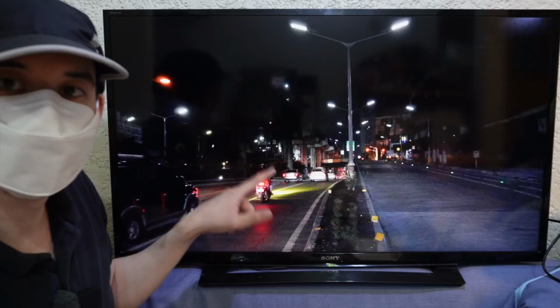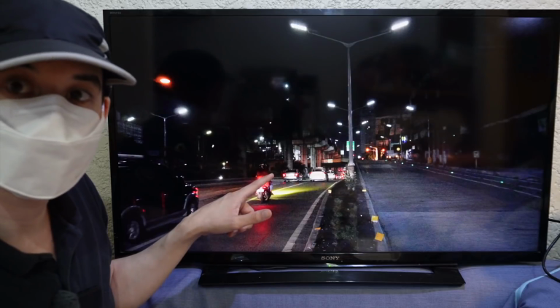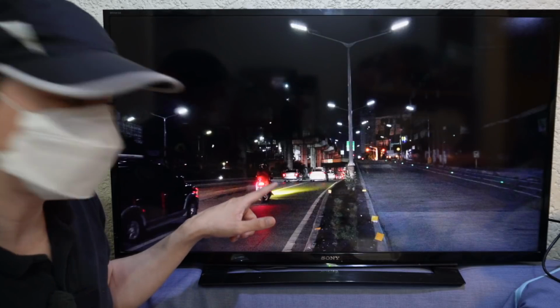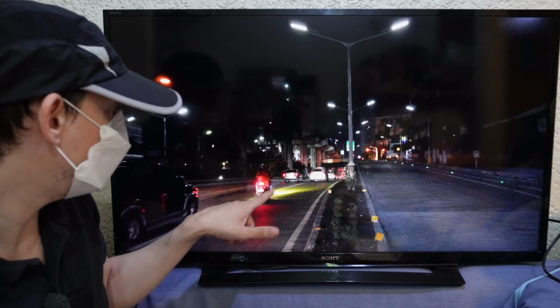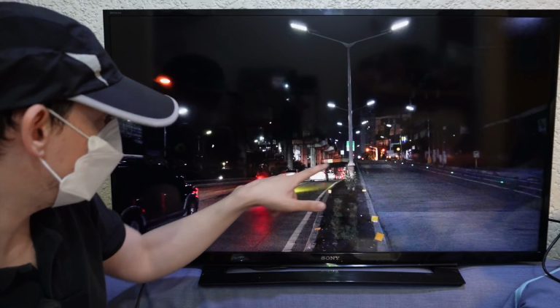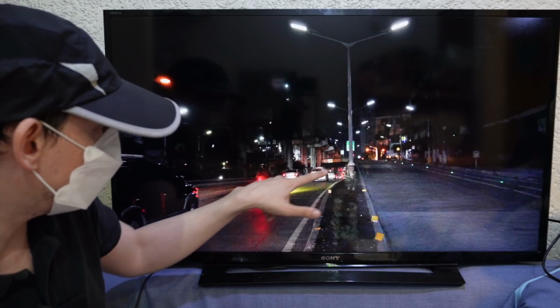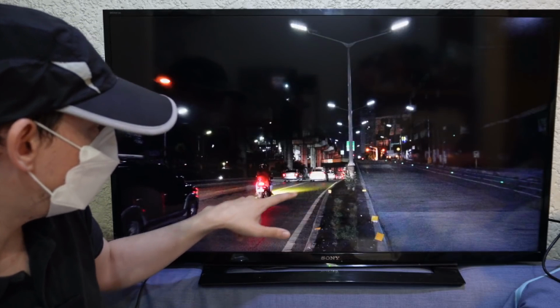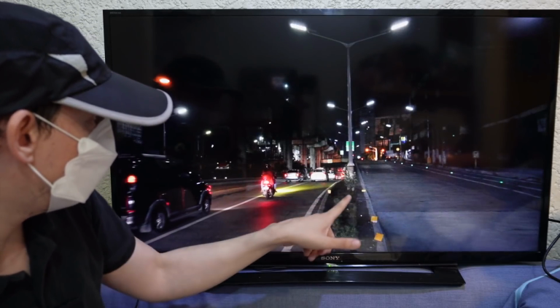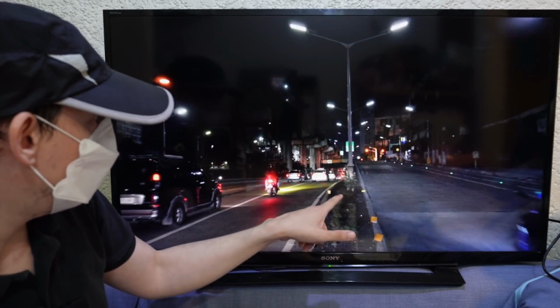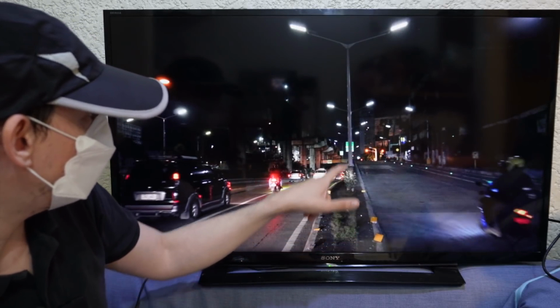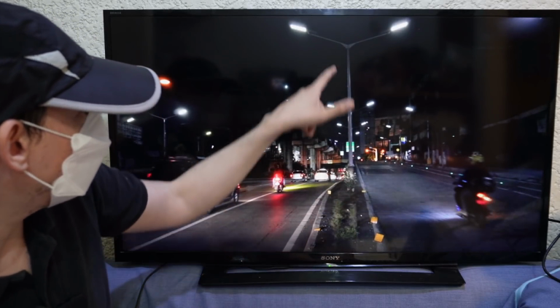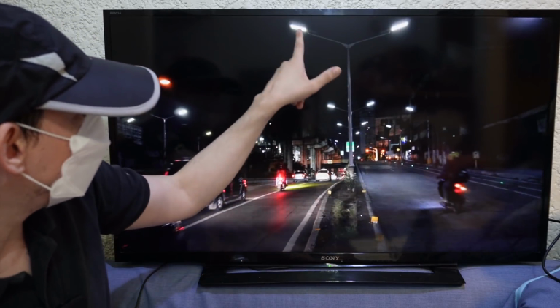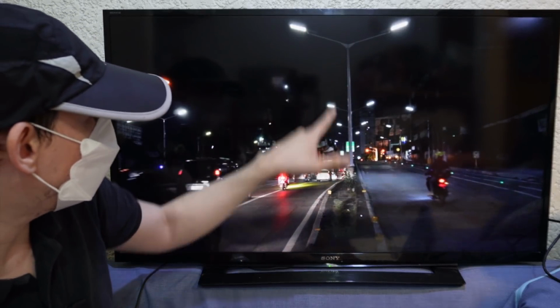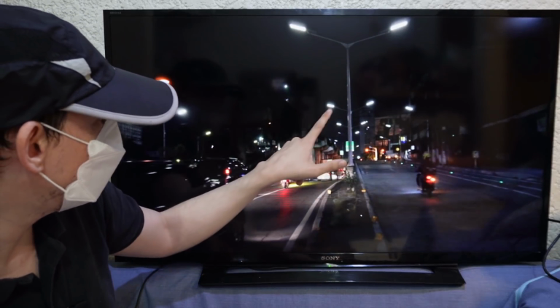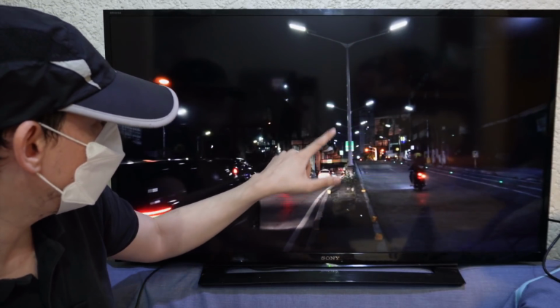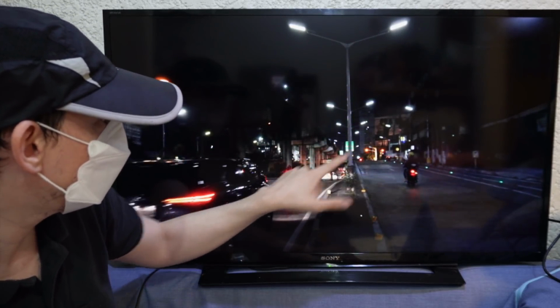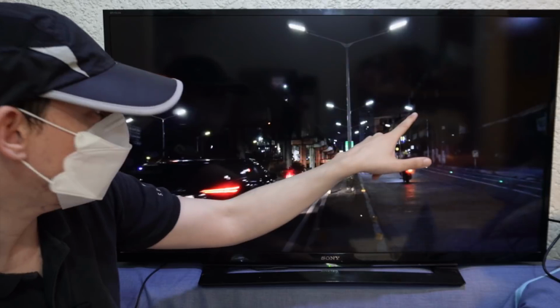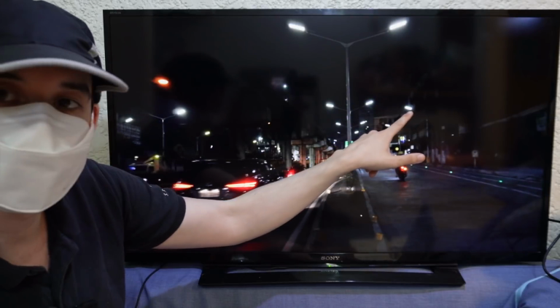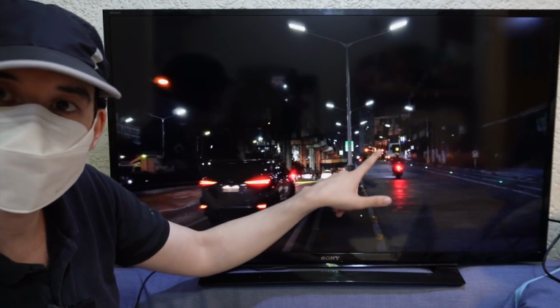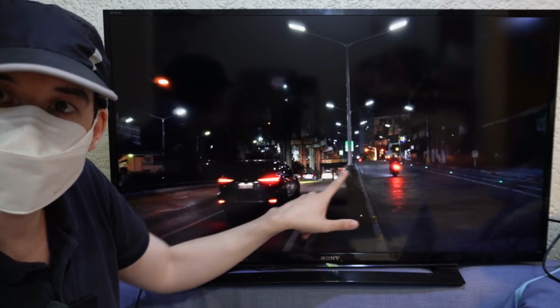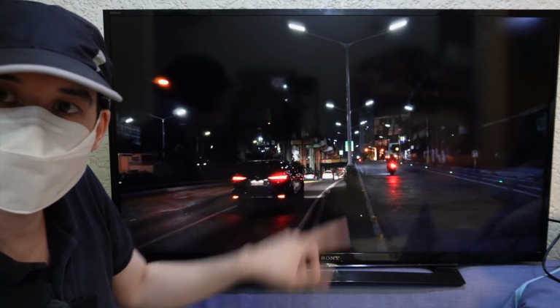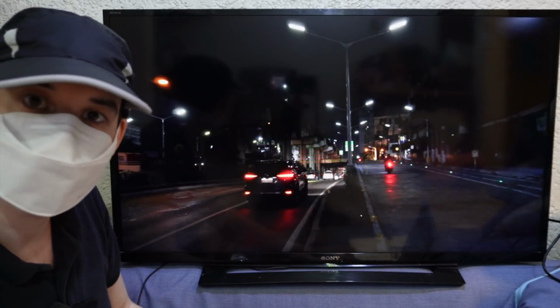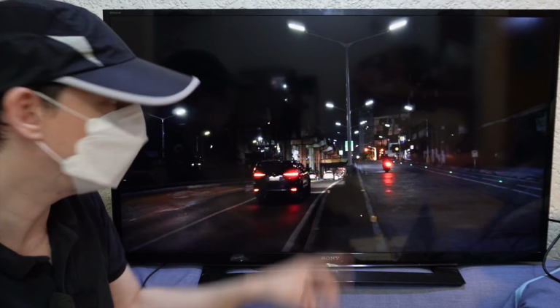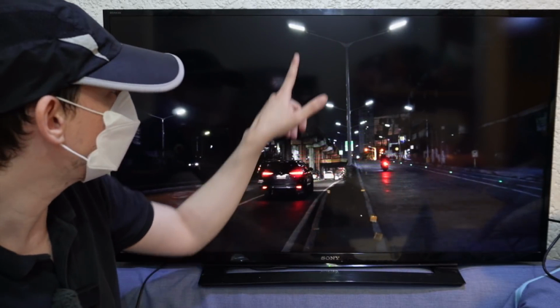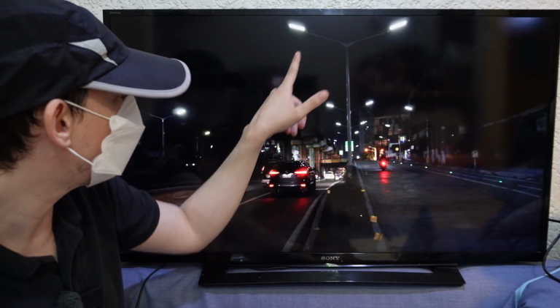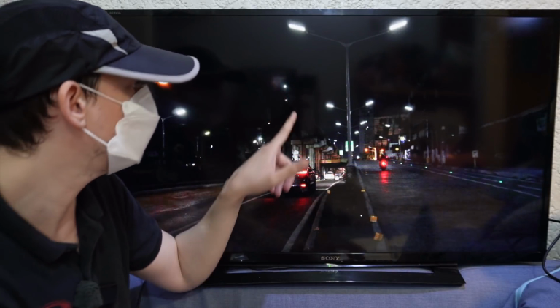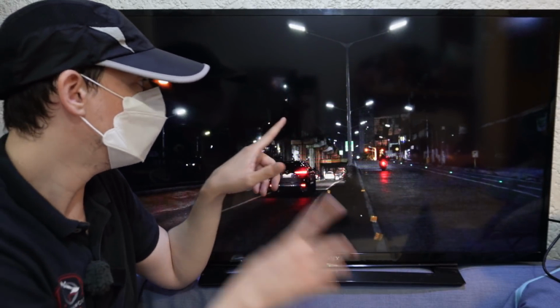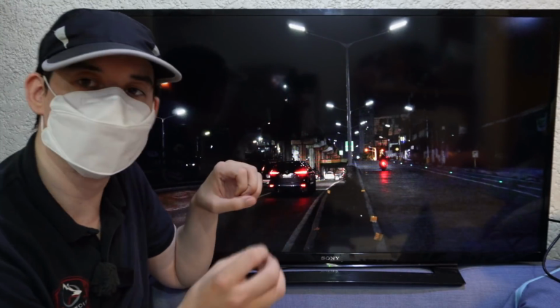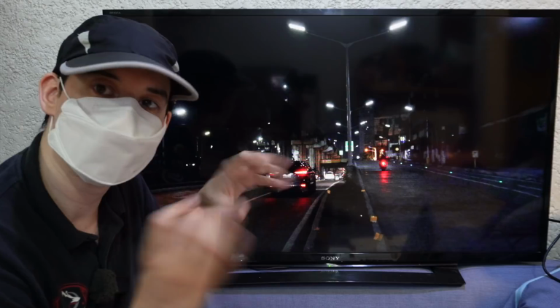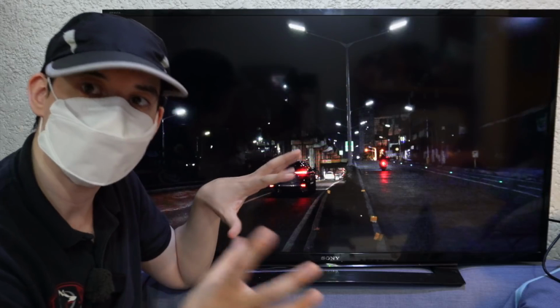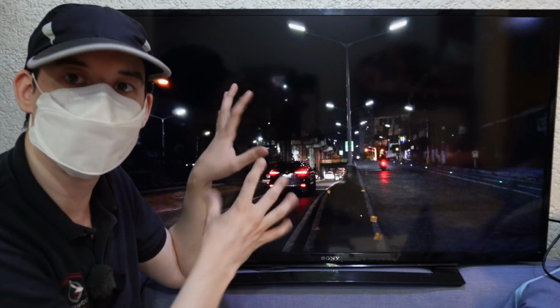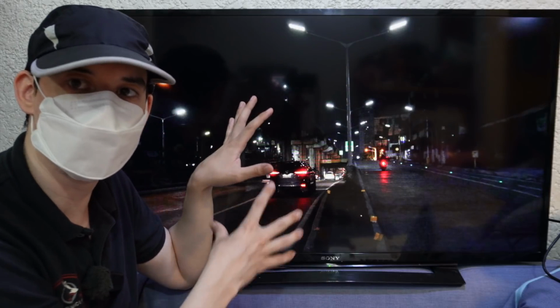They've been able to roll this out very quickly. Just near Main Avenue you can see the tunnel here — all of these lights are new, newly installed by MMDA, and all solar powered. So as long as there's sunlight they will work.